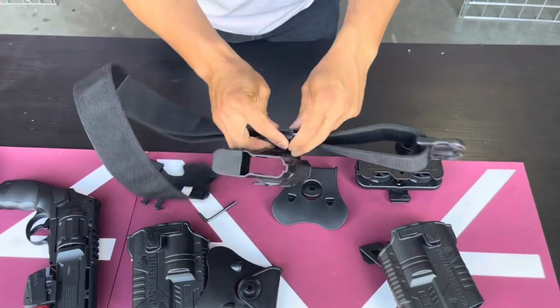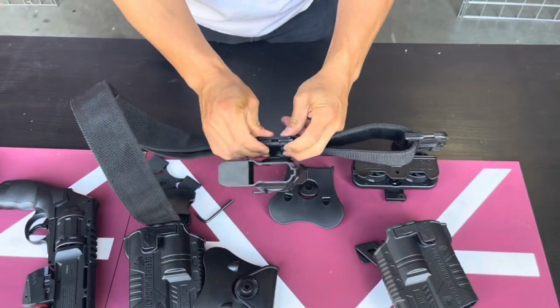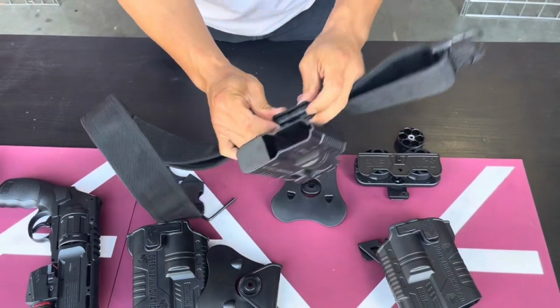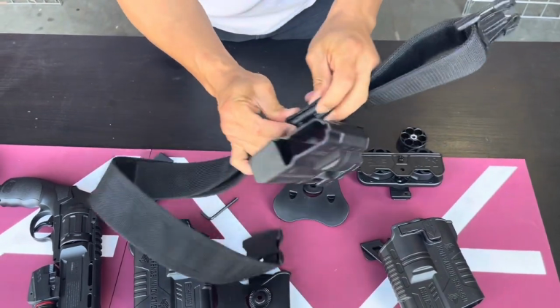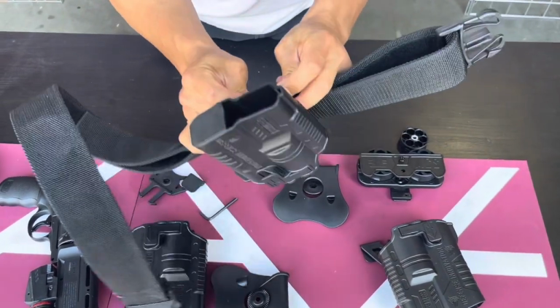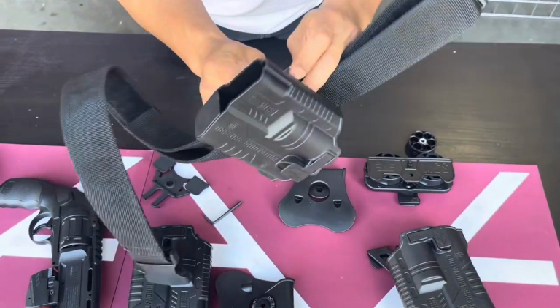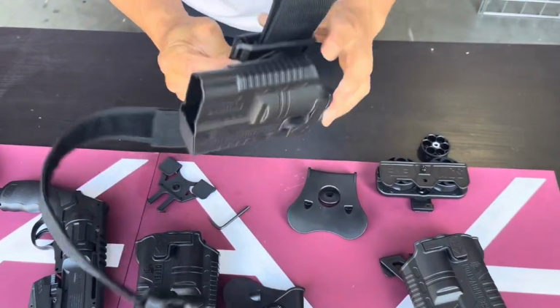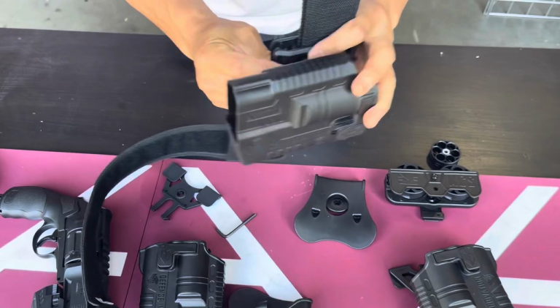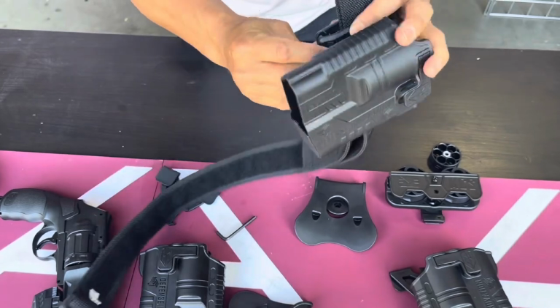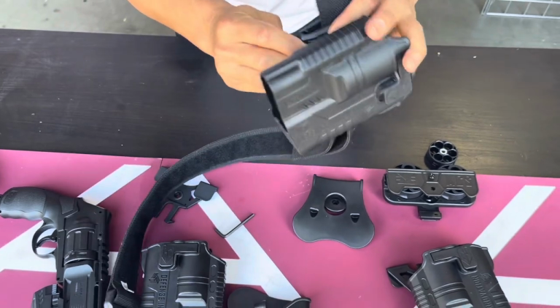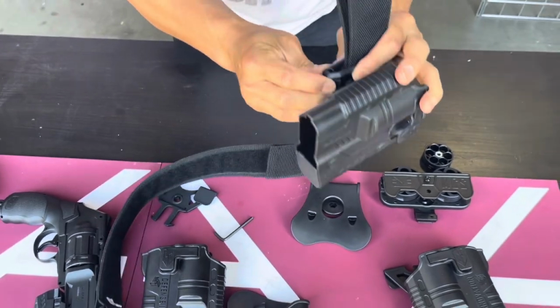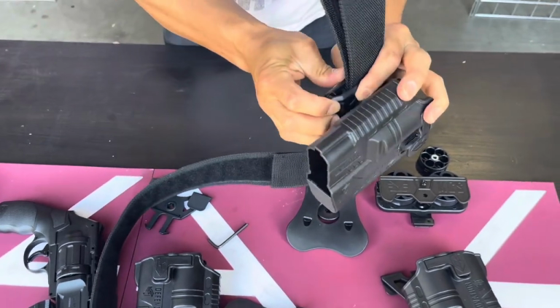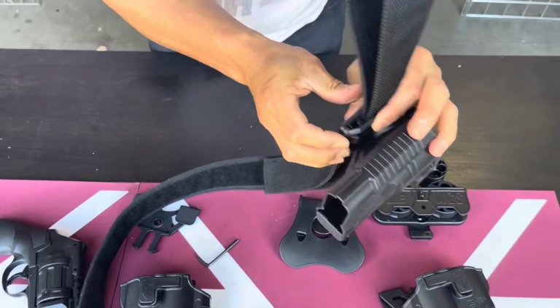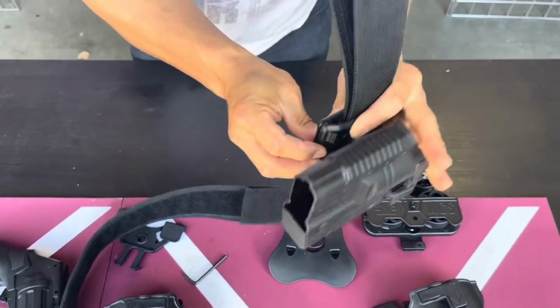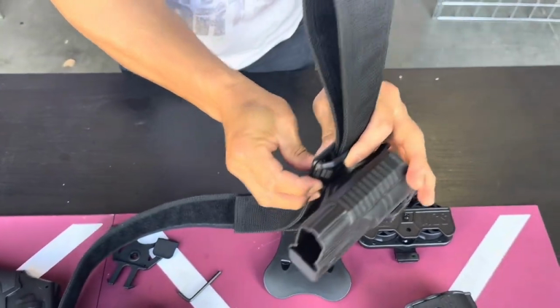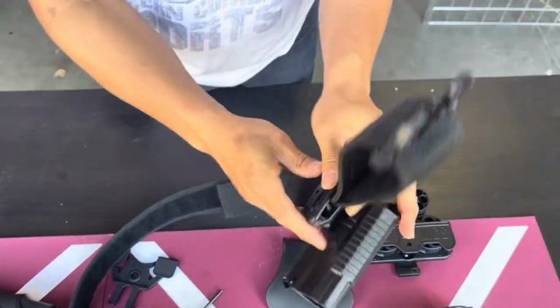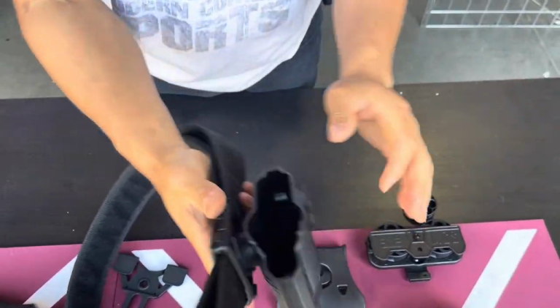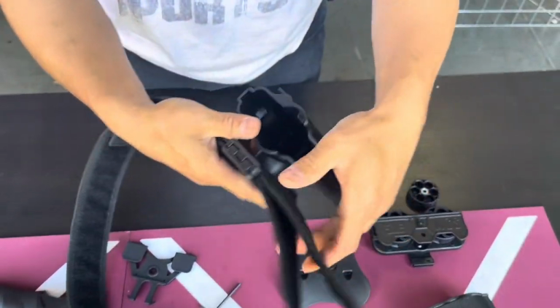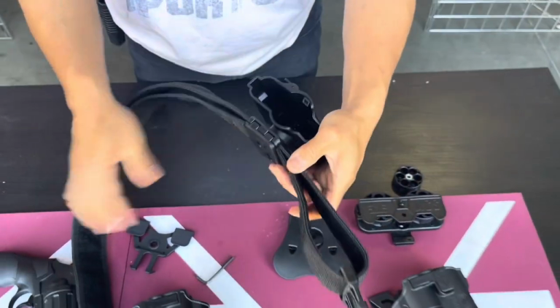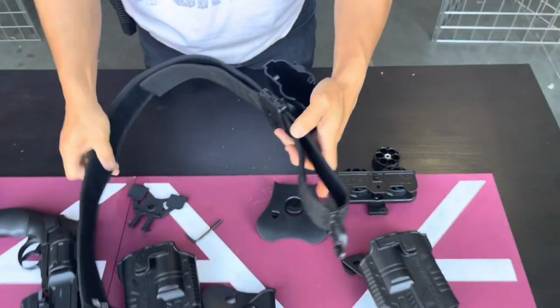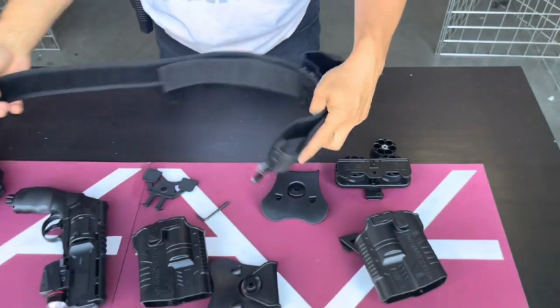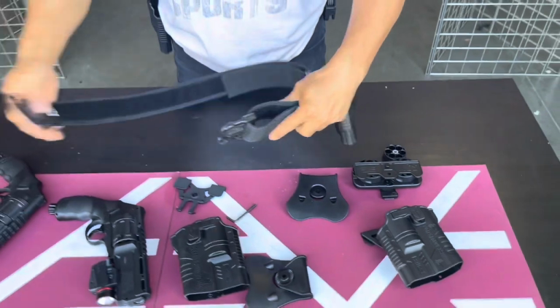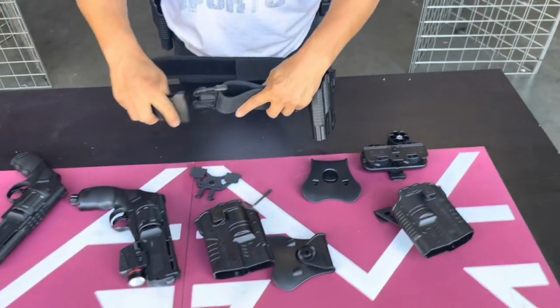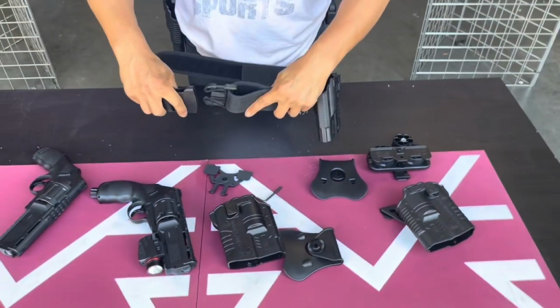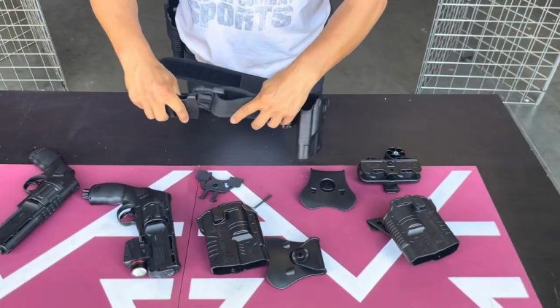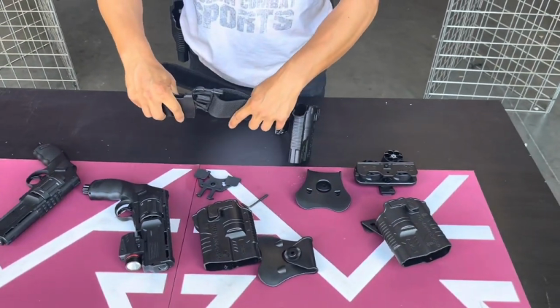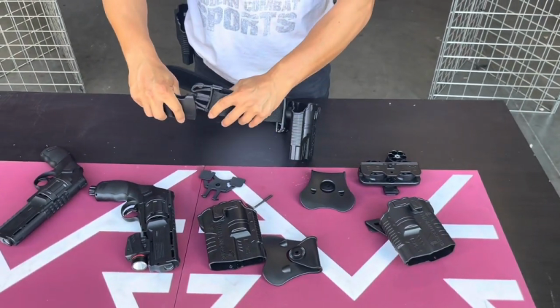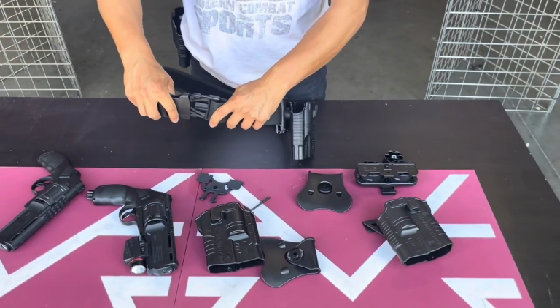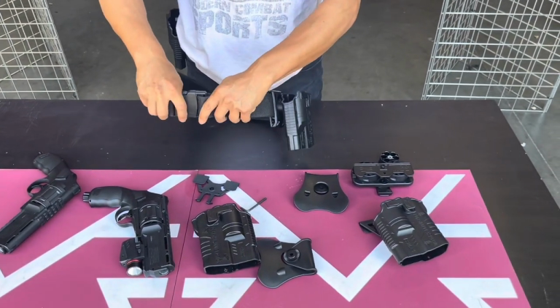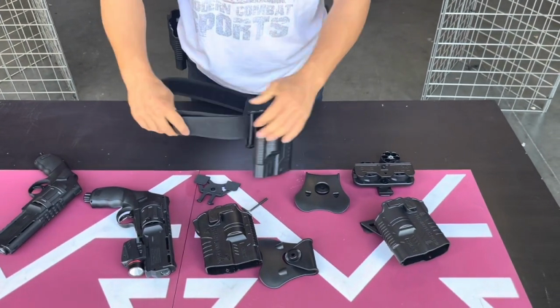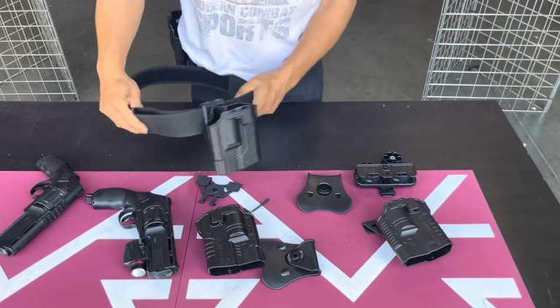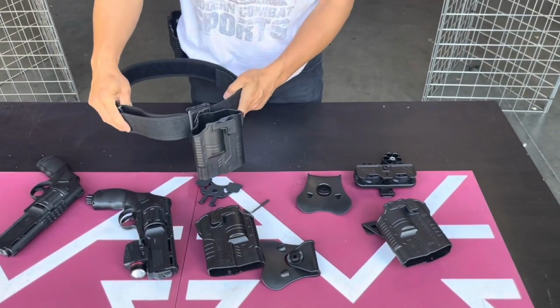There's an audible click right here. It's not in yet — right there. Now it's nice and tight. So if you're going to put in your belt, you just put it in and that's it for that.